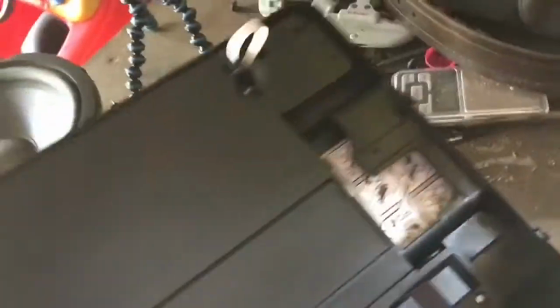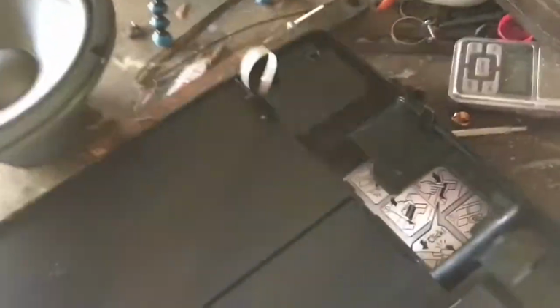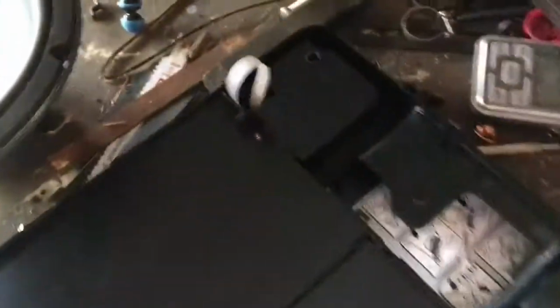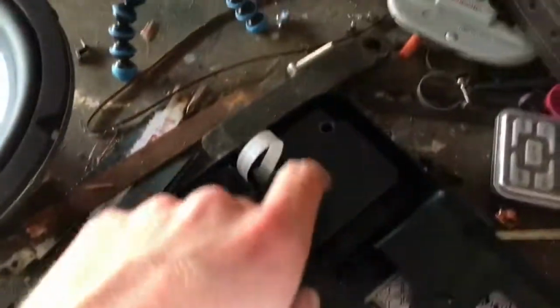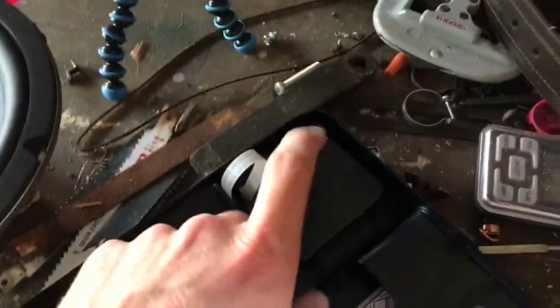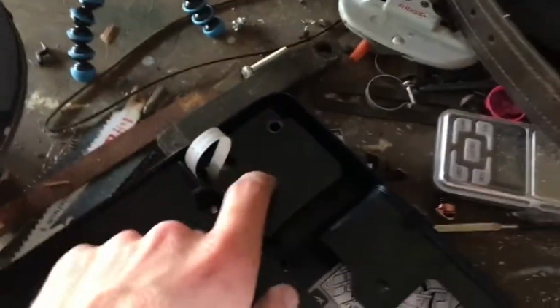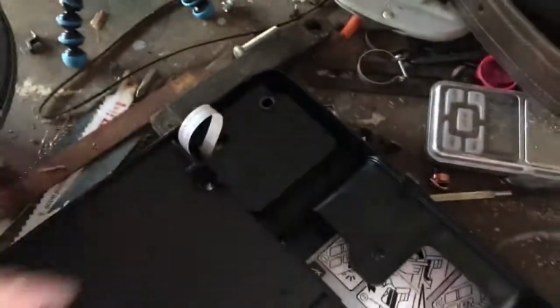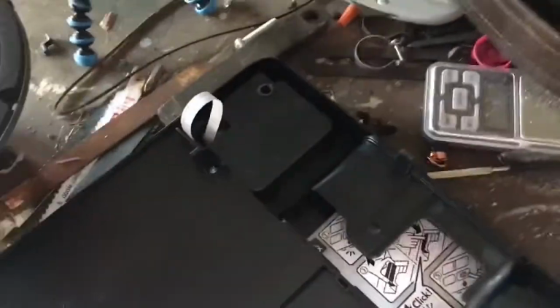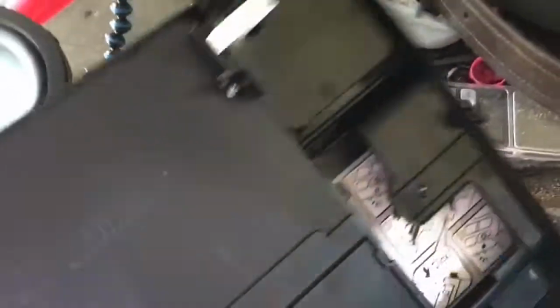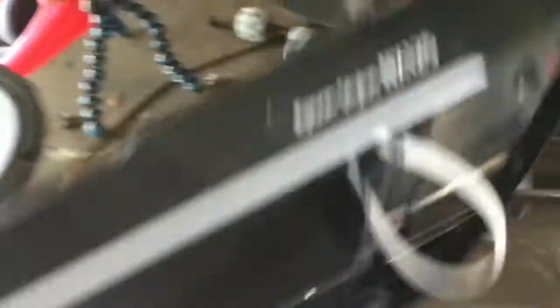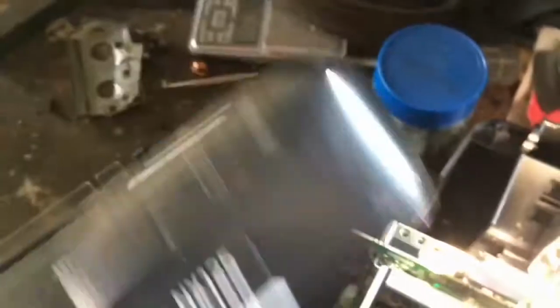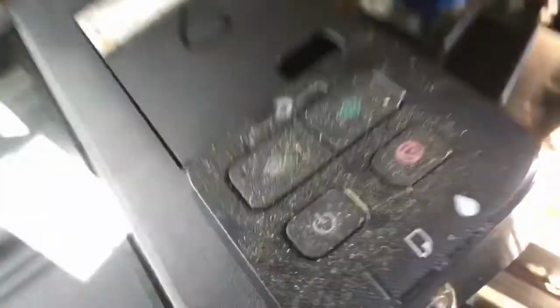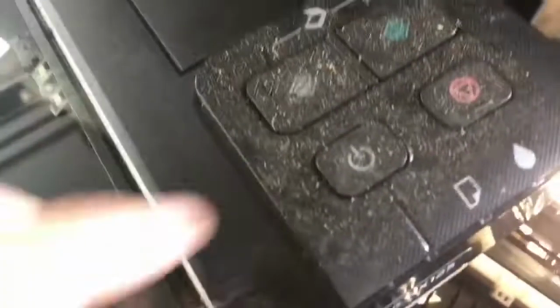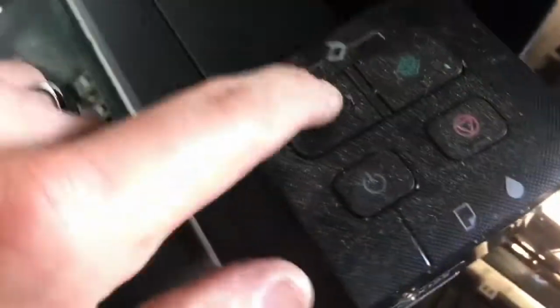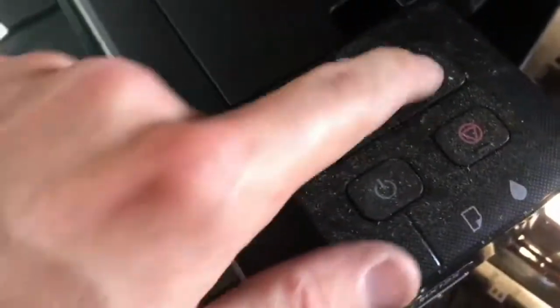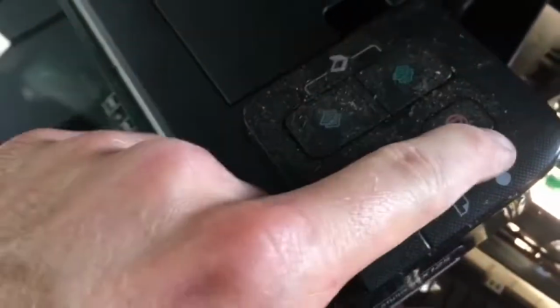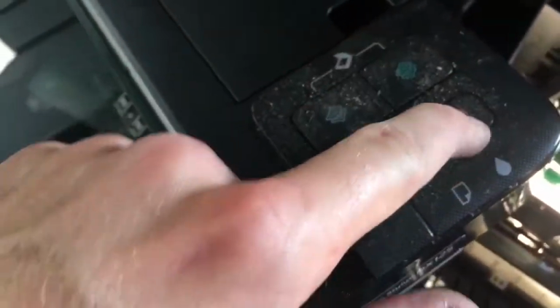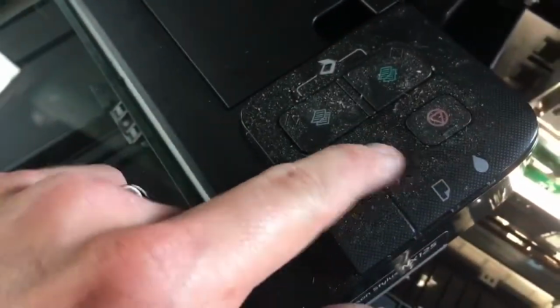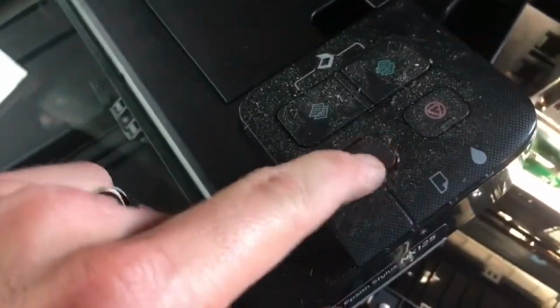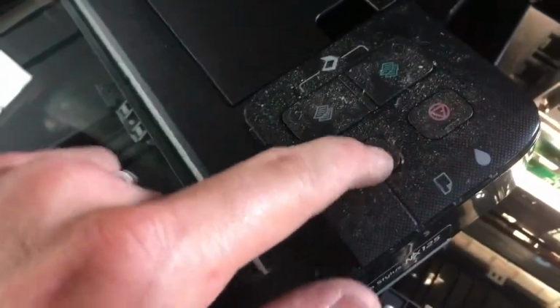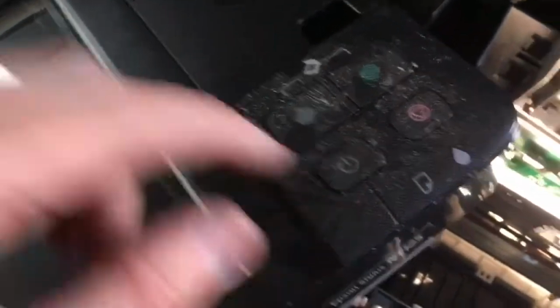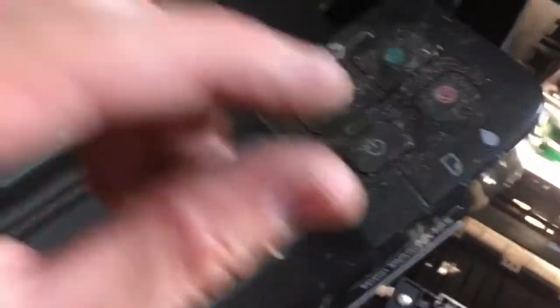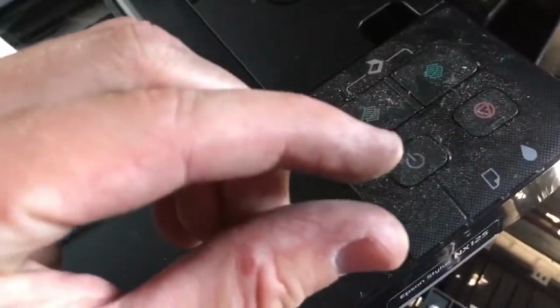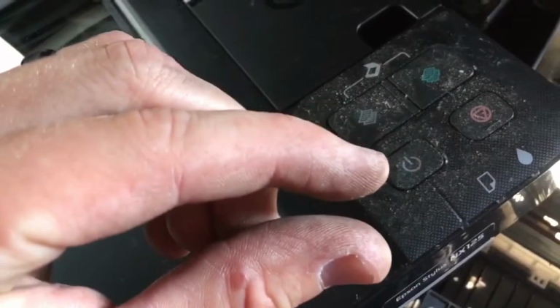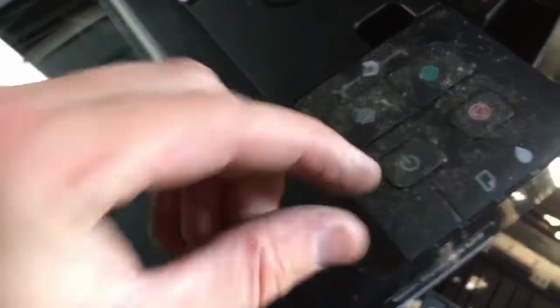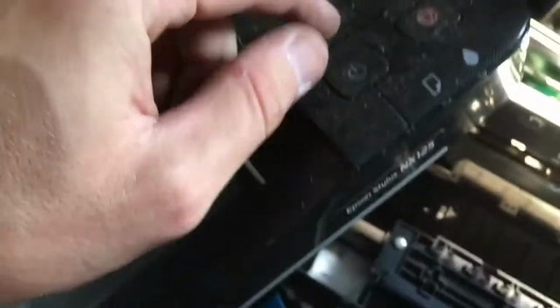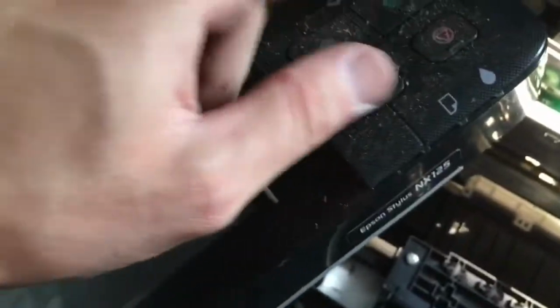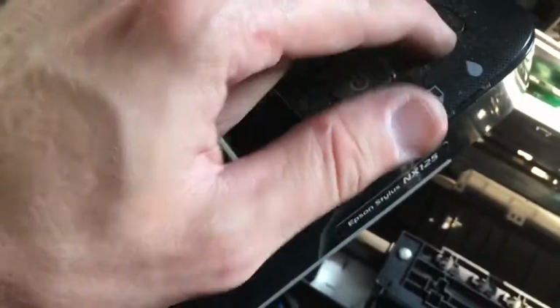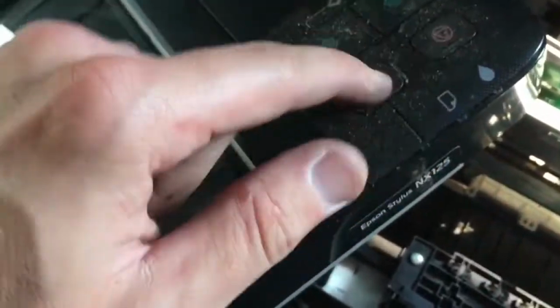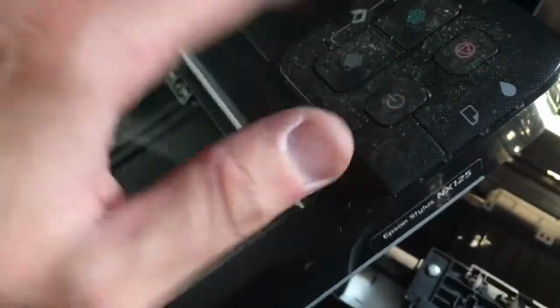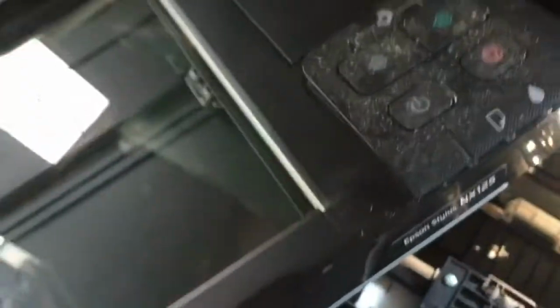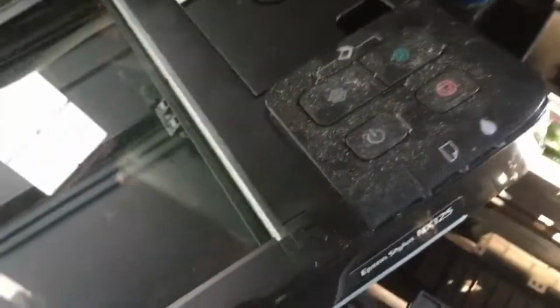And then there's going to be some sort of circuit board in here. It's just a touch pad. Most likely it's just by clicking — there's a little silver button in there that connects to maybe a gold-plated board.